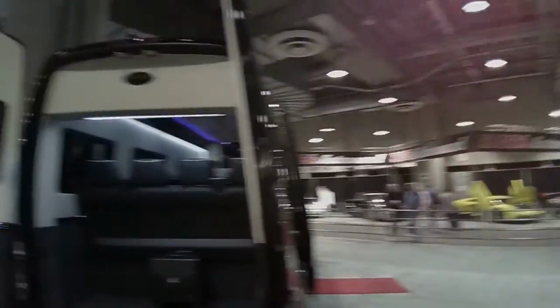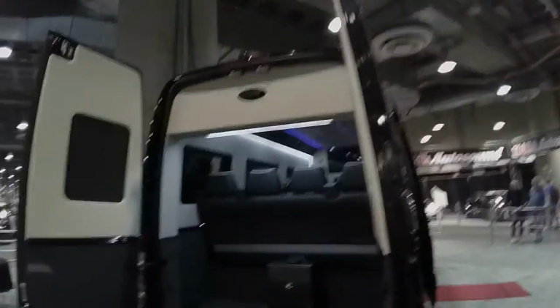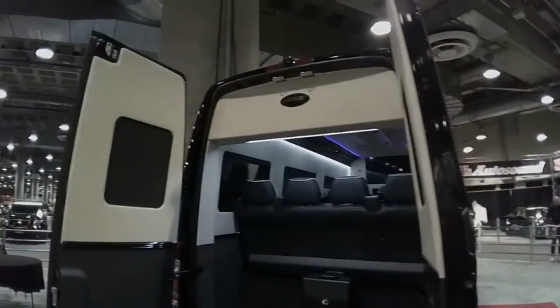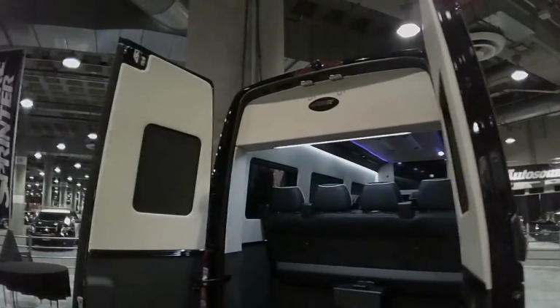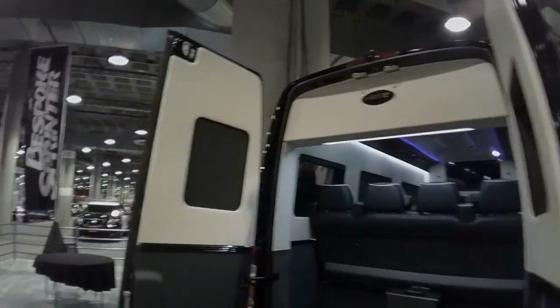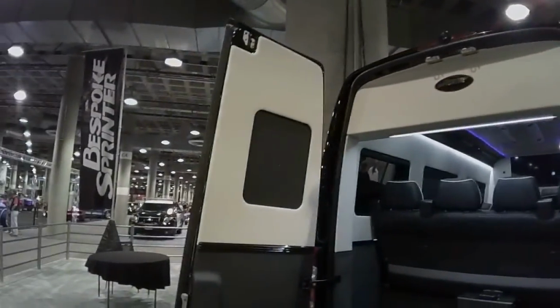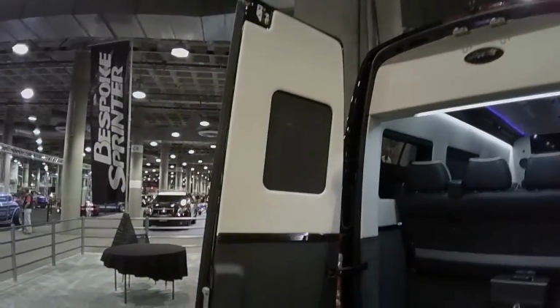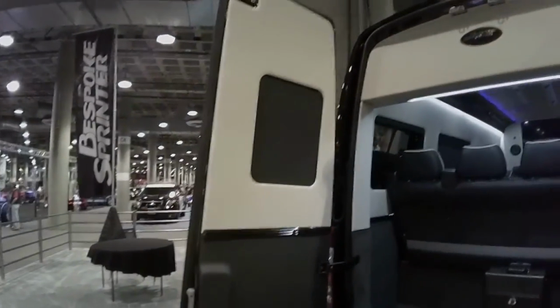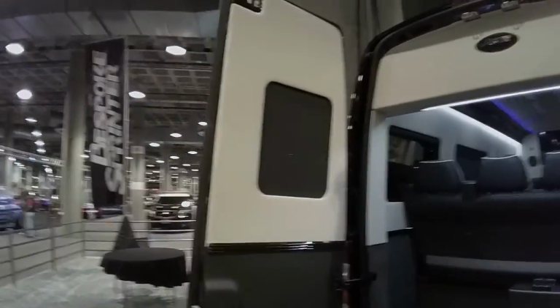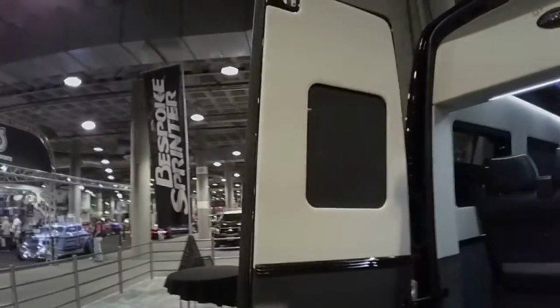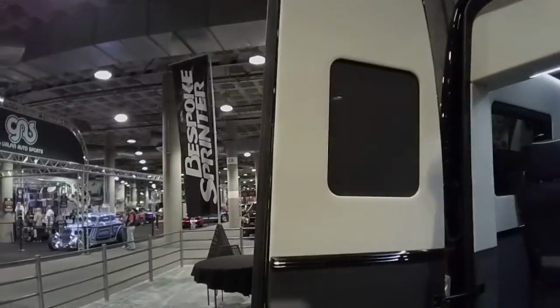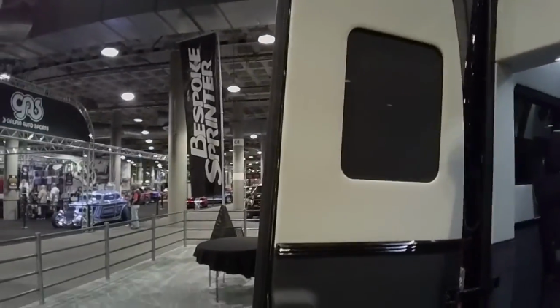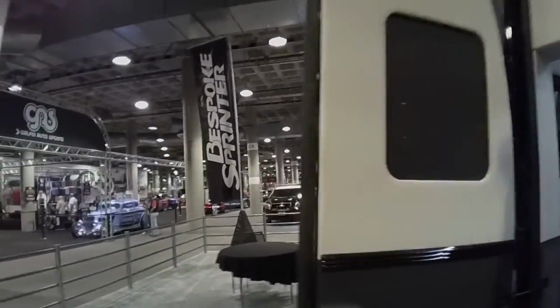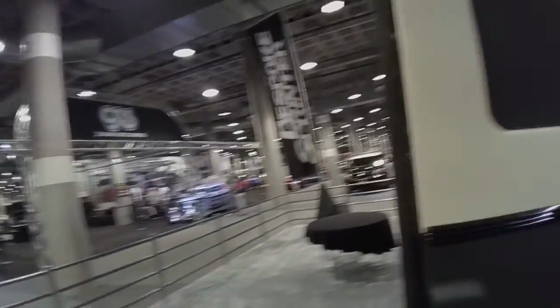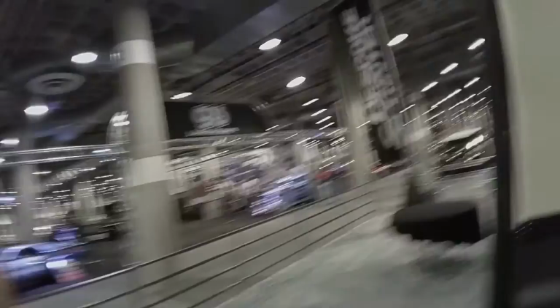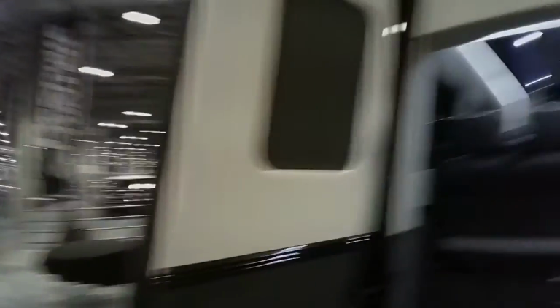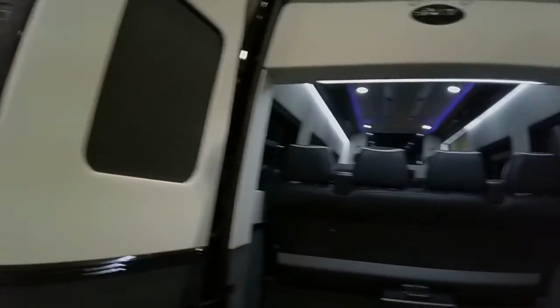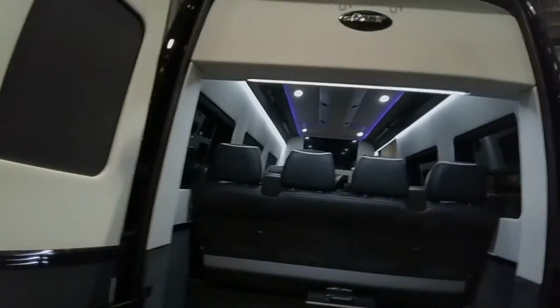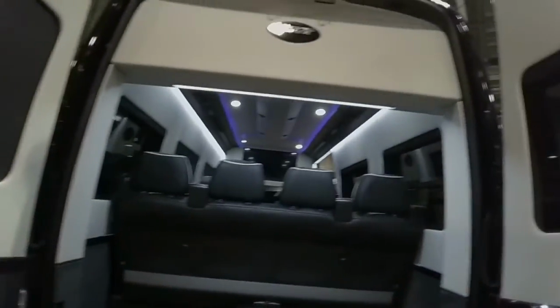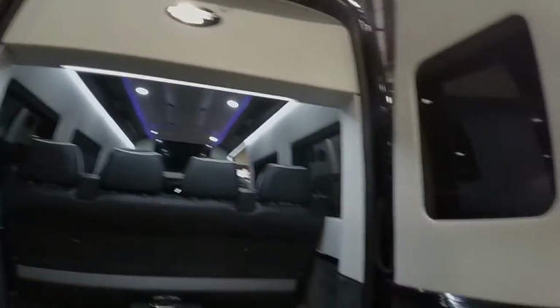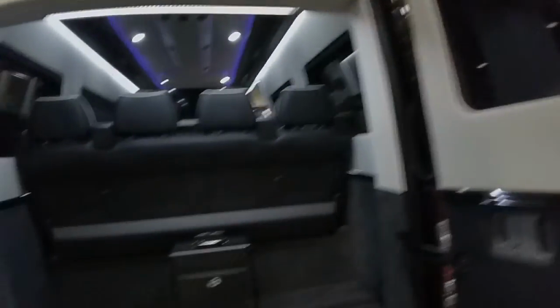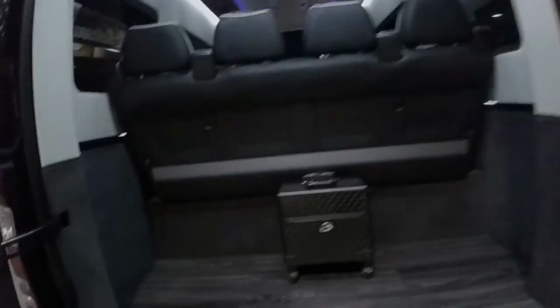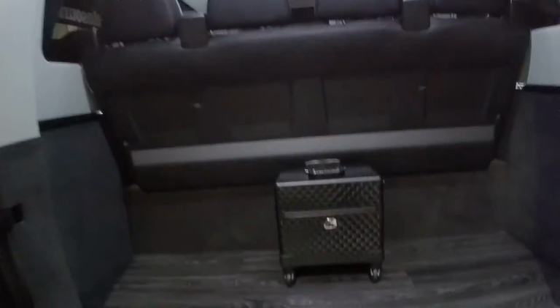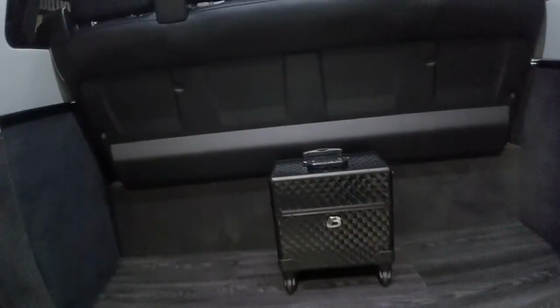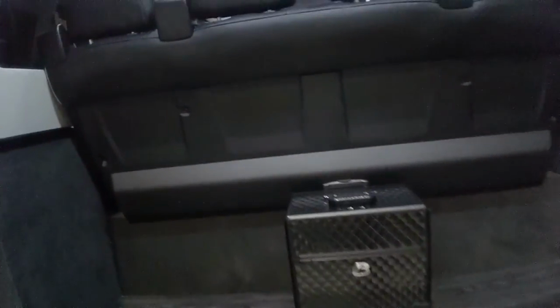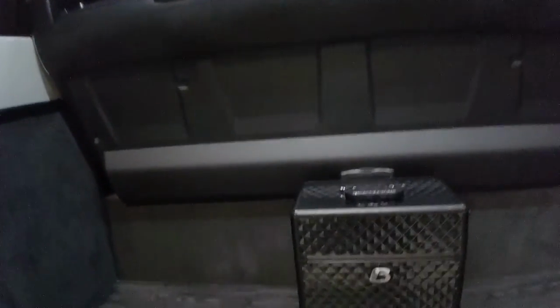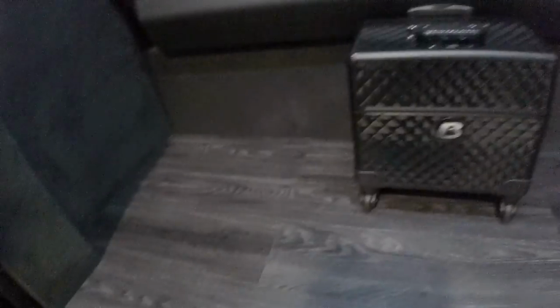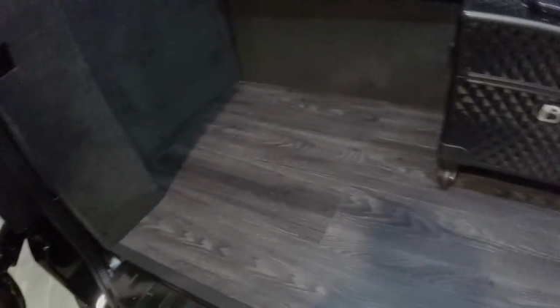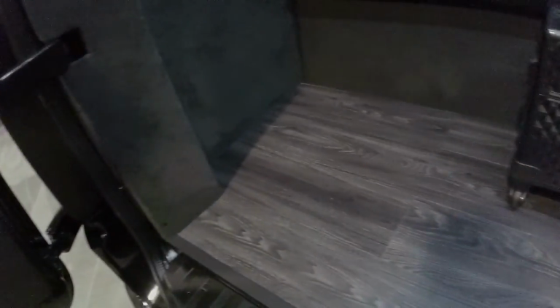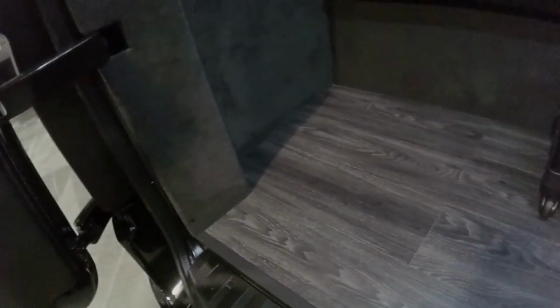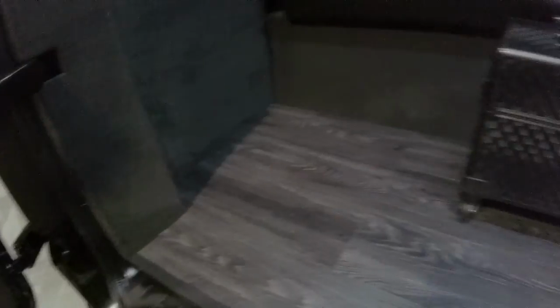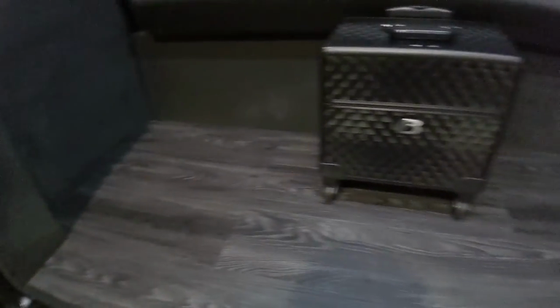Bespoke brought some new coaches out this year. They make luxury coaches out of the Mercedes-Benz Sprinters. So this is their new offering. Love this little case right here — parquet wood floors, nice and clean.